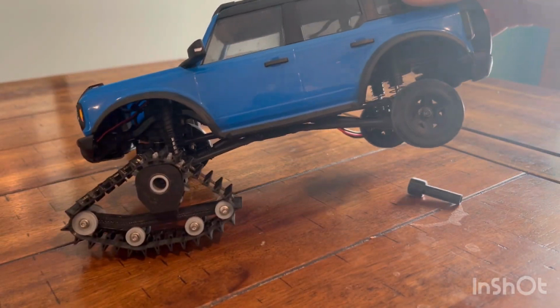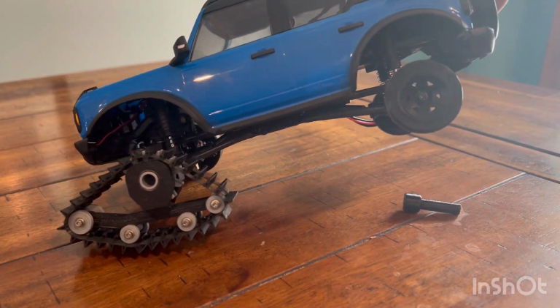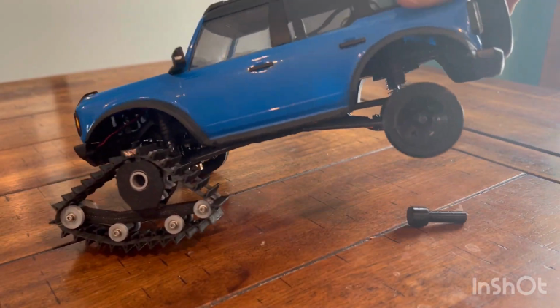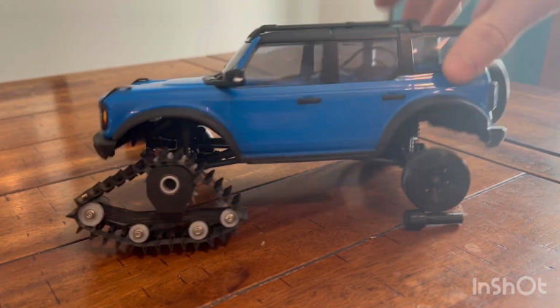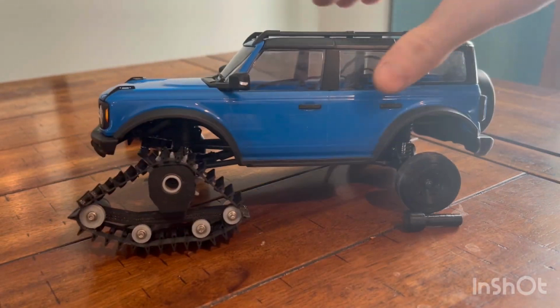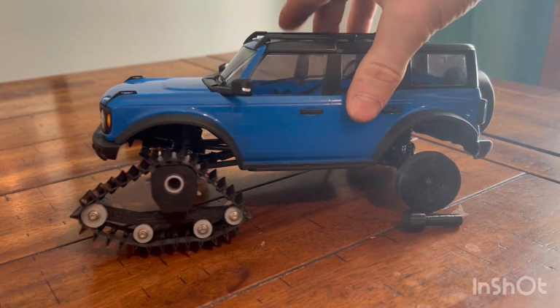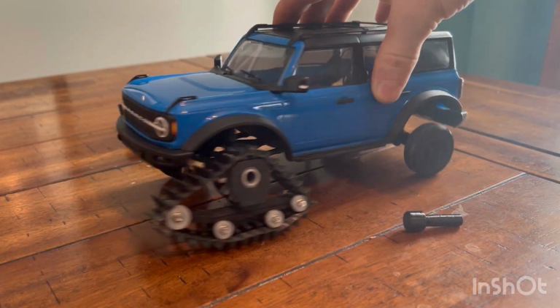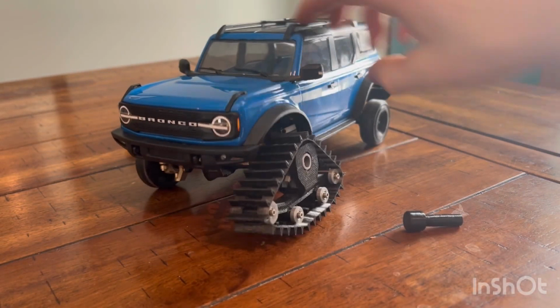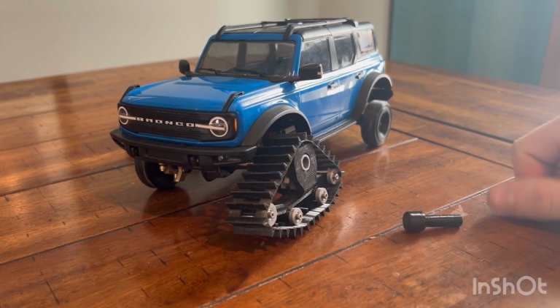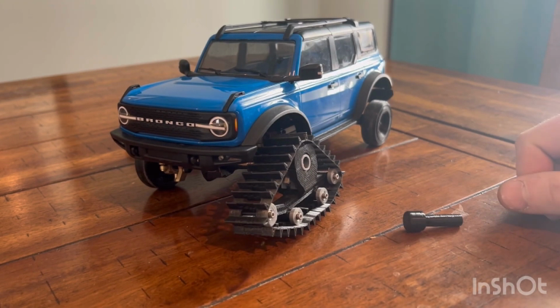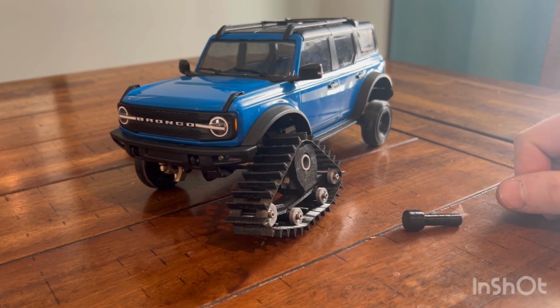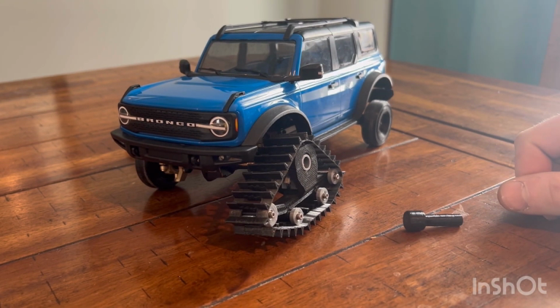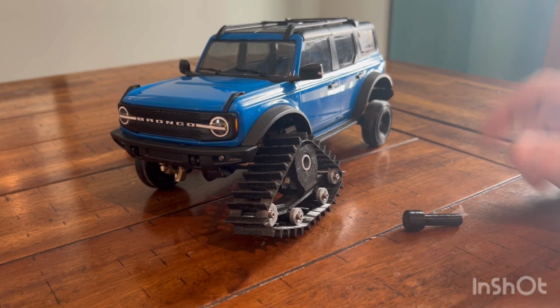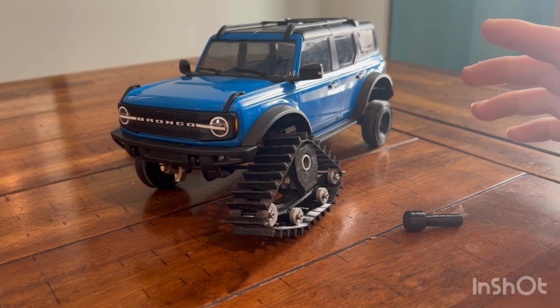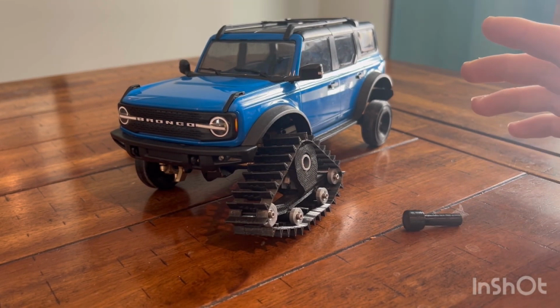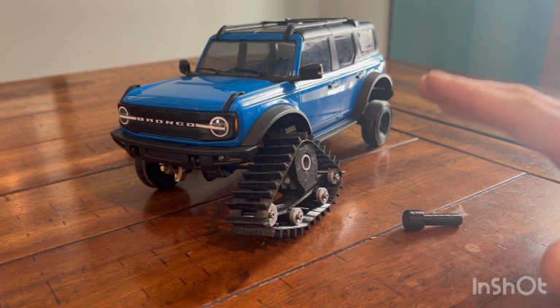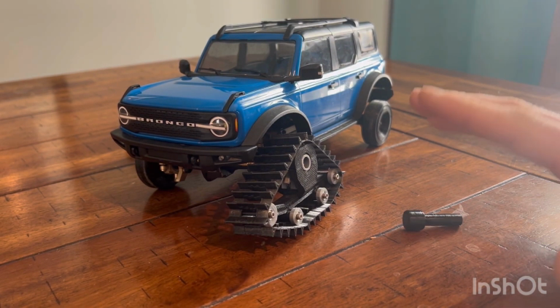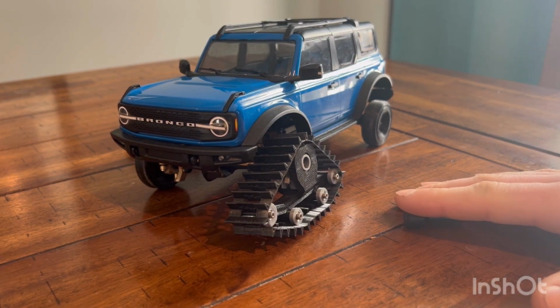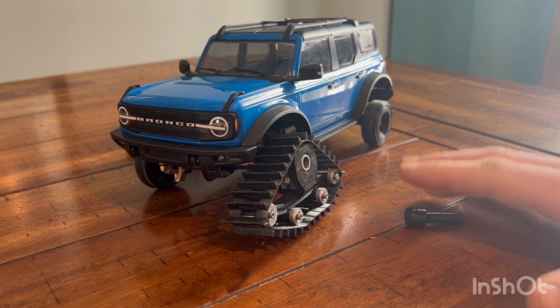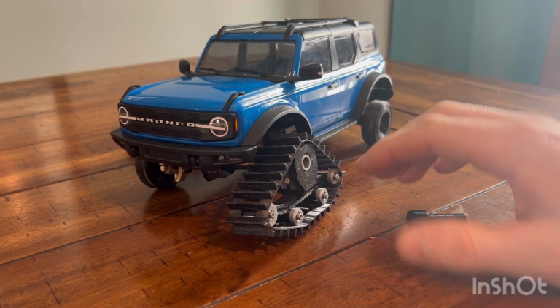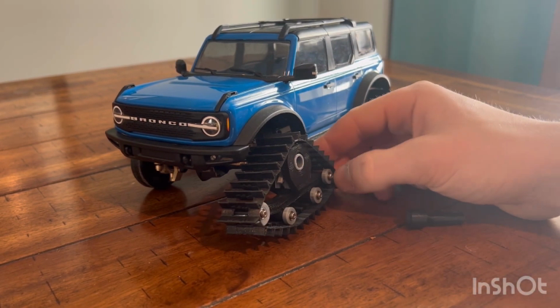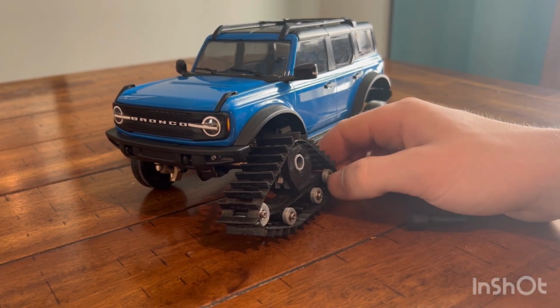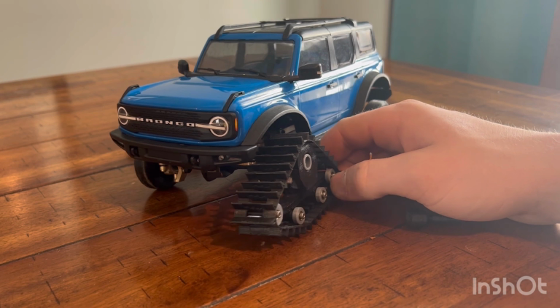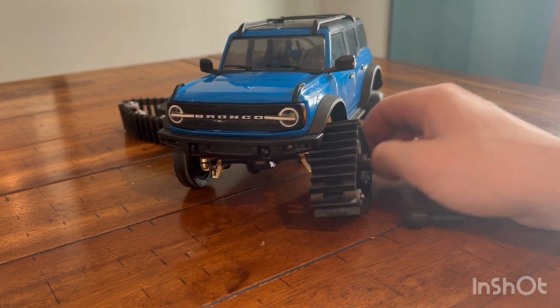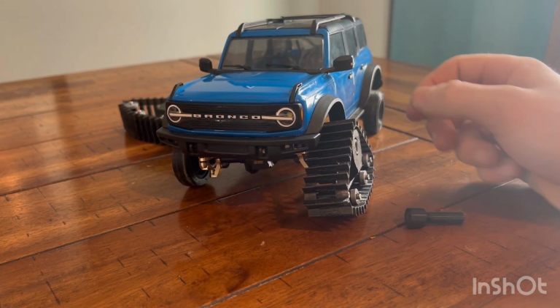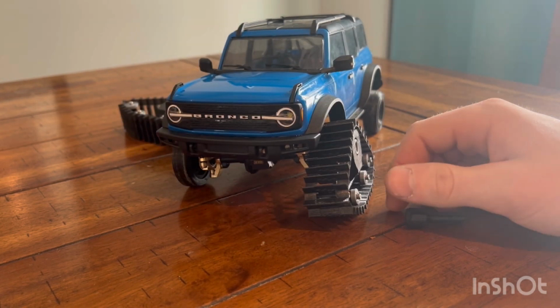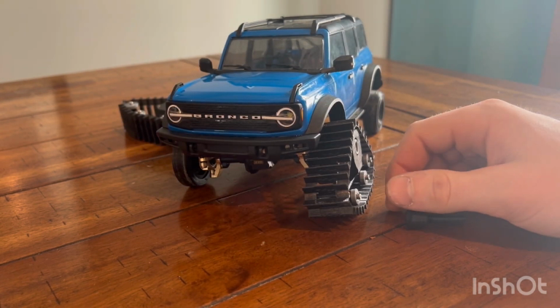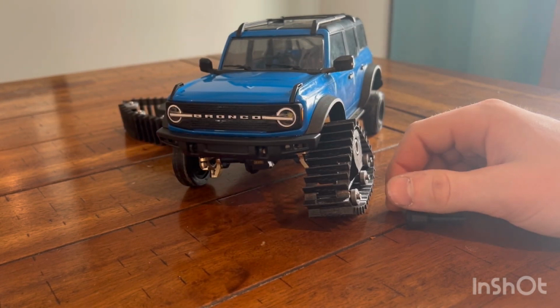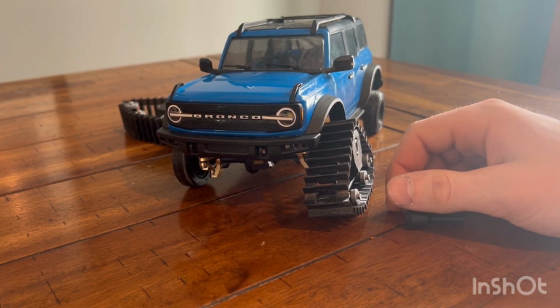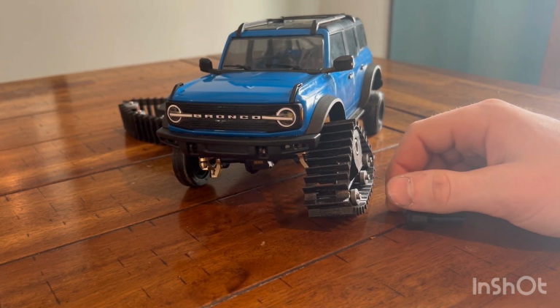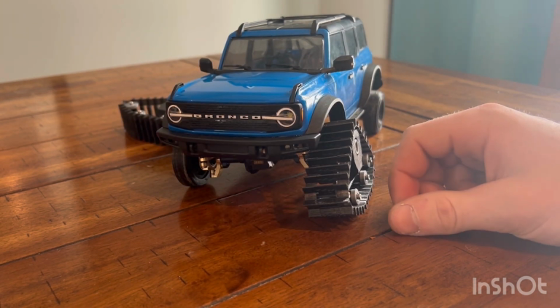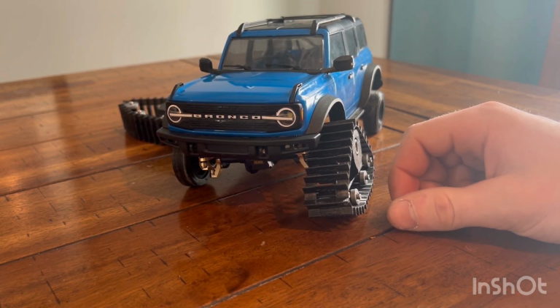Obviously those are tiny for drifting. I'm gonna throw all the tracks on, and then I'll talk a little more, and then we'll probably do some running outside in the snow and see how she does.